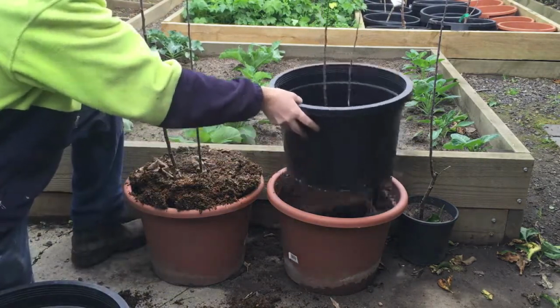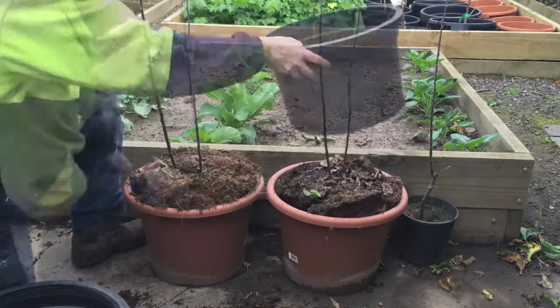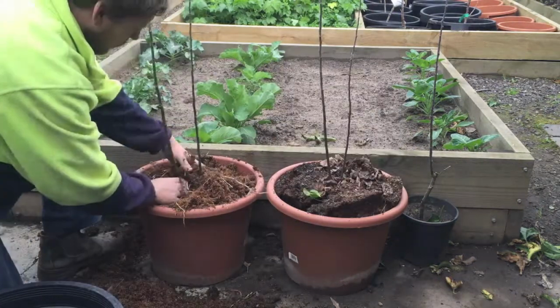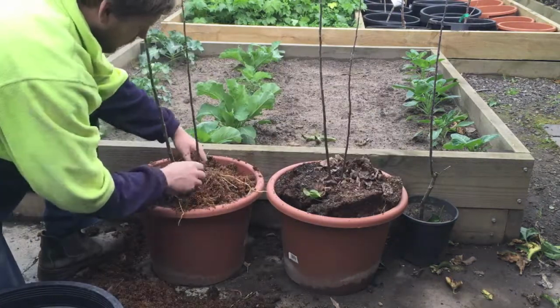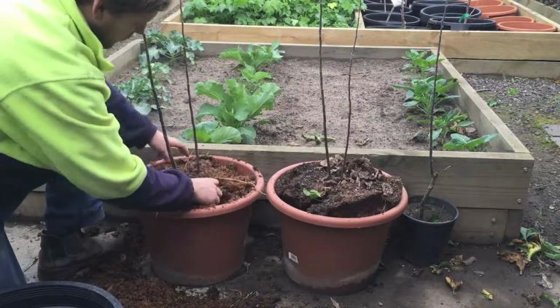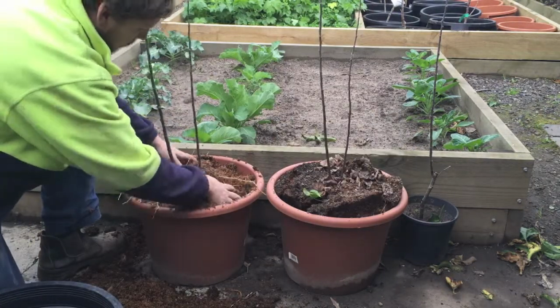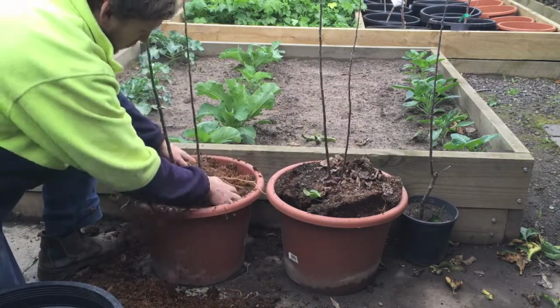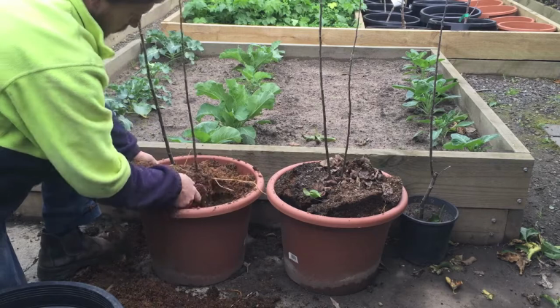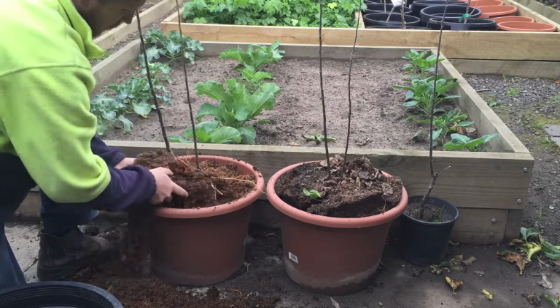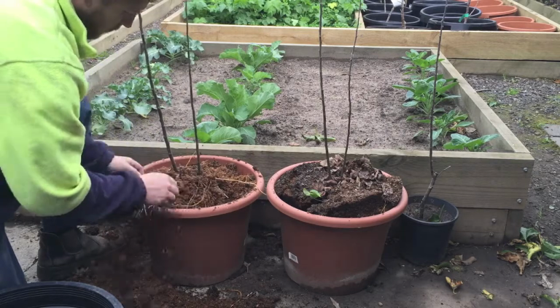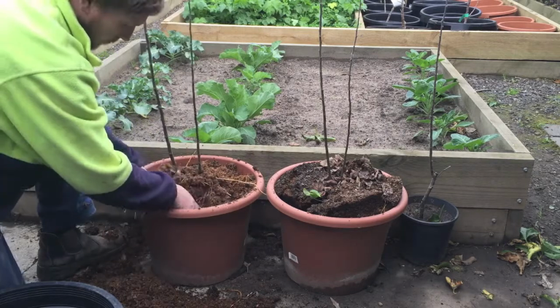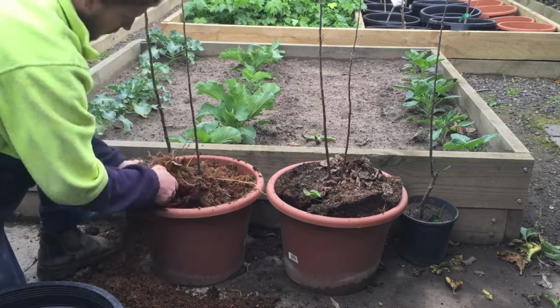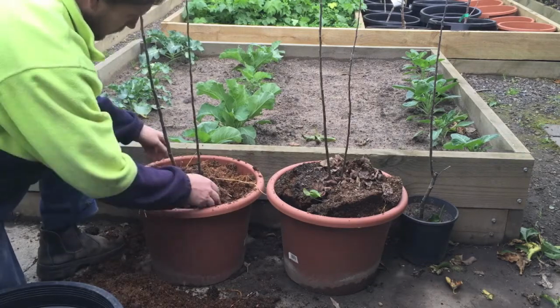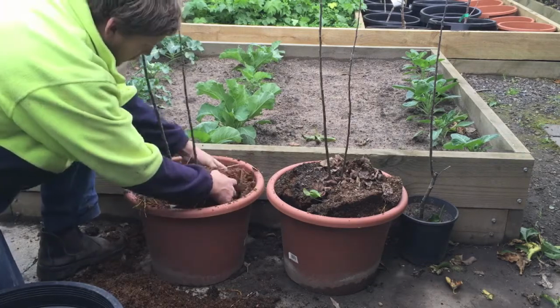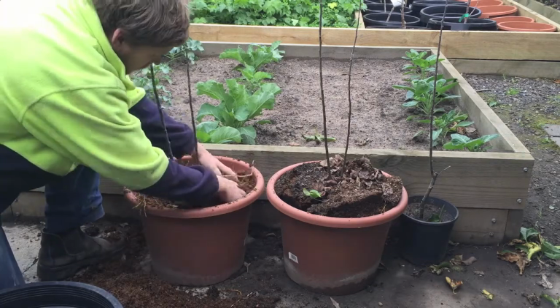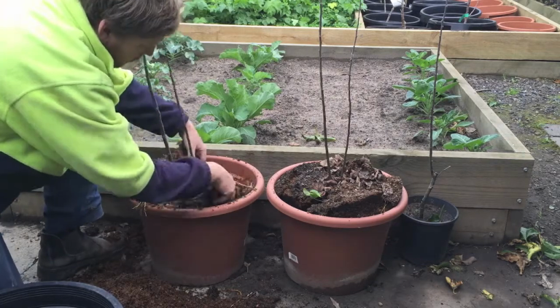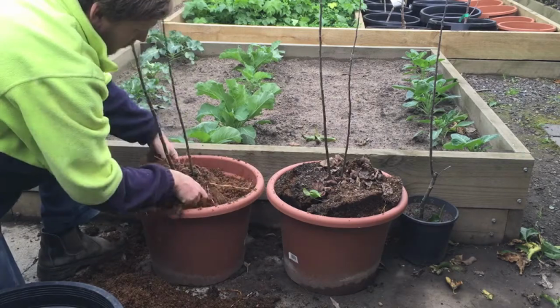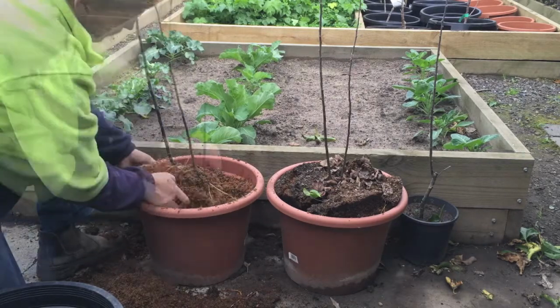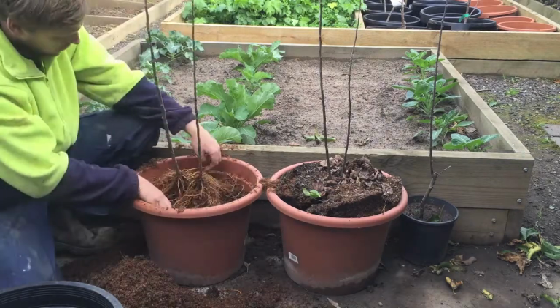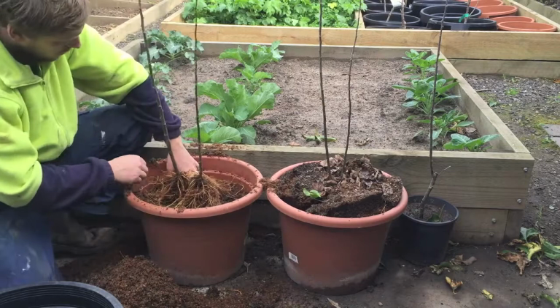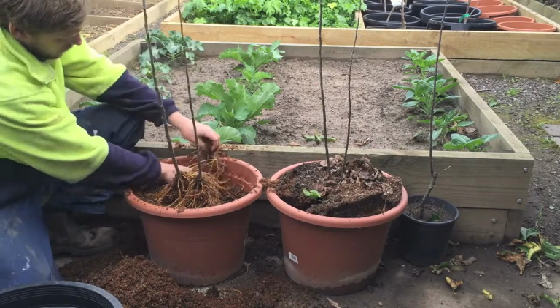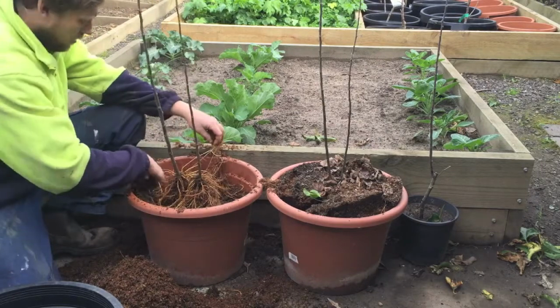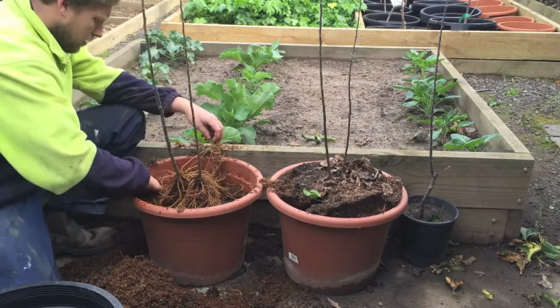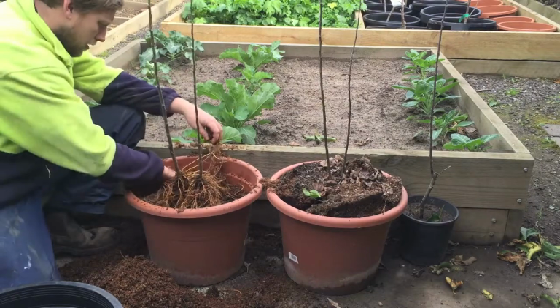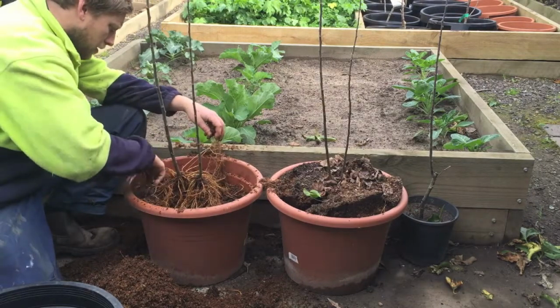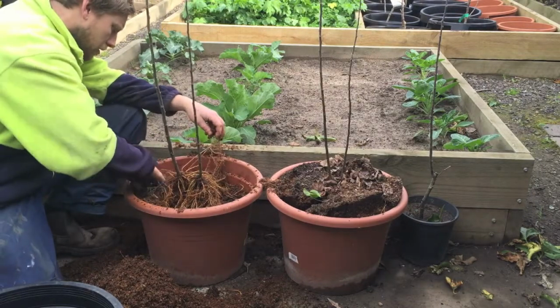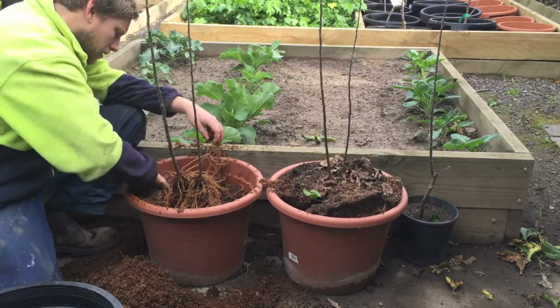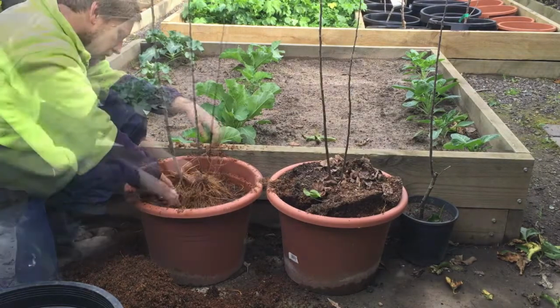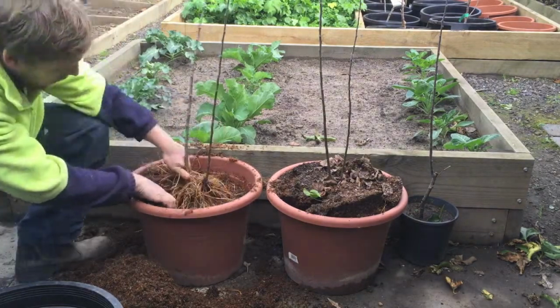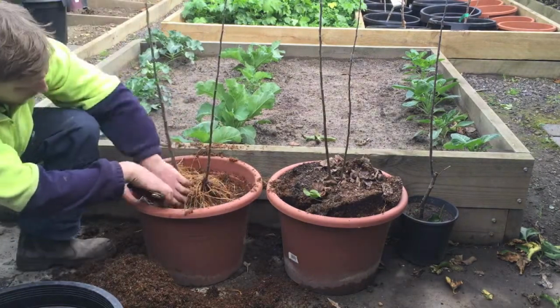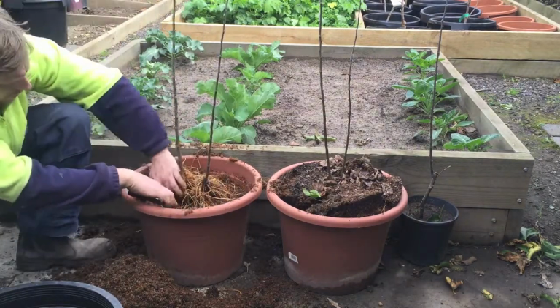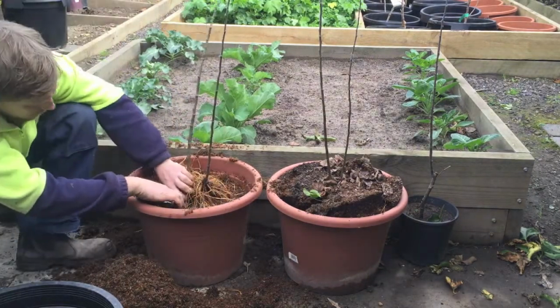Secondly, remove all the sawdust from around the root system. As you do, you will notice that you now have a healthy and vigorous set of roots growing out in all directions. Separate the plants and cut them at ground level with a set of secateurs.